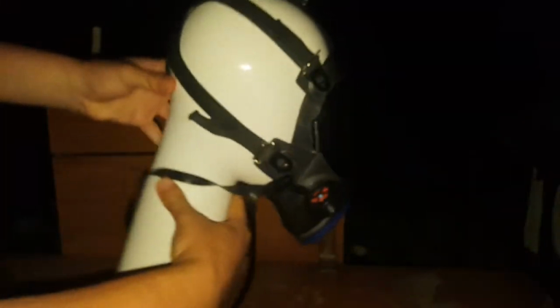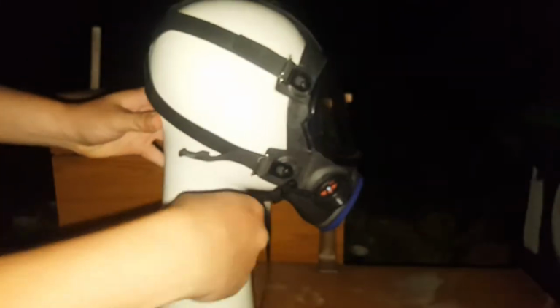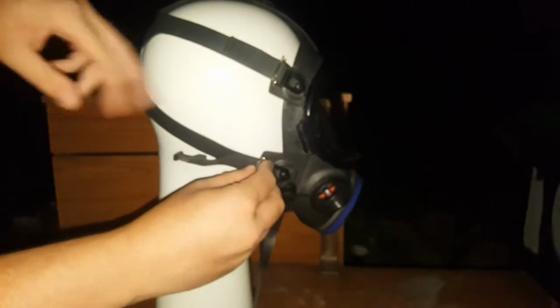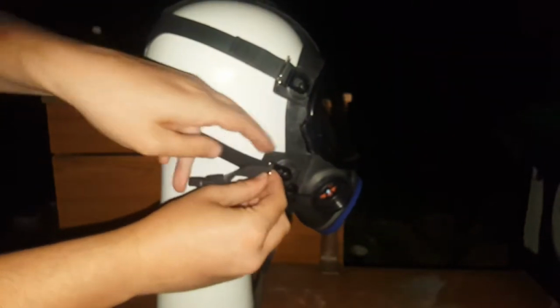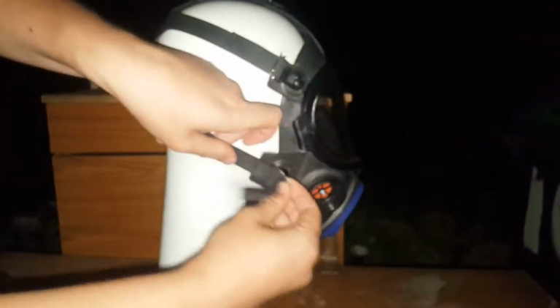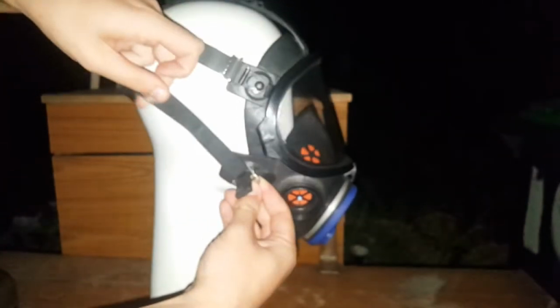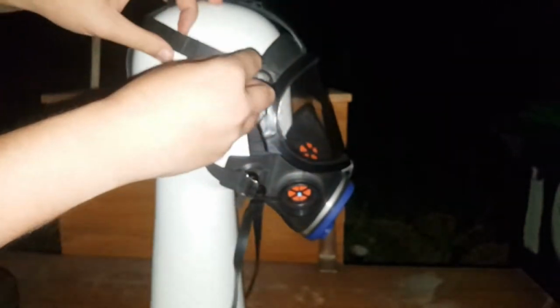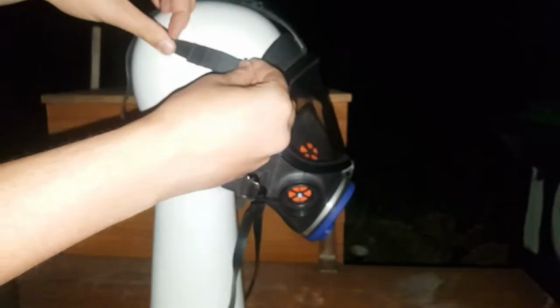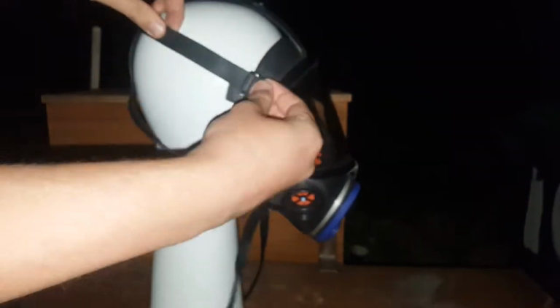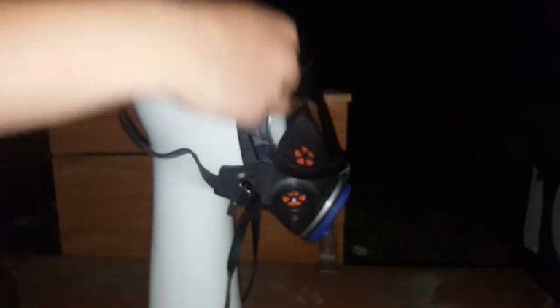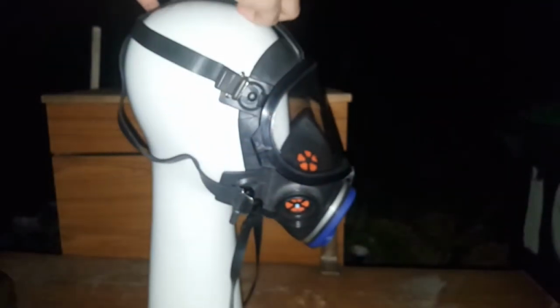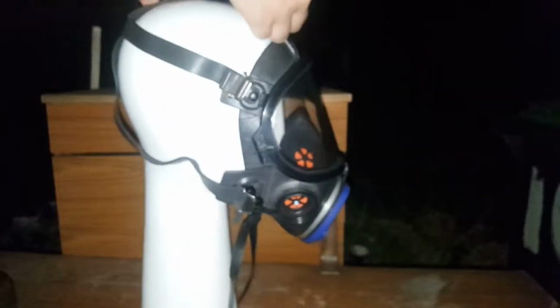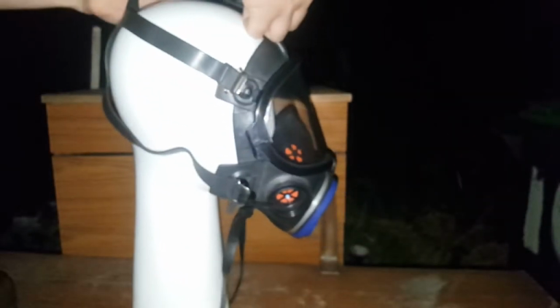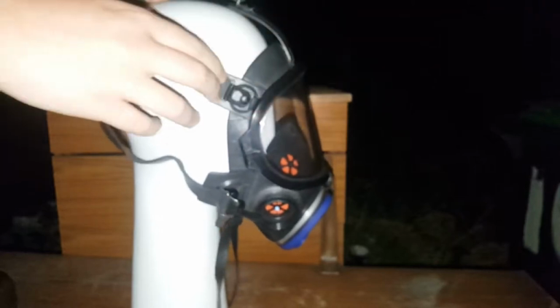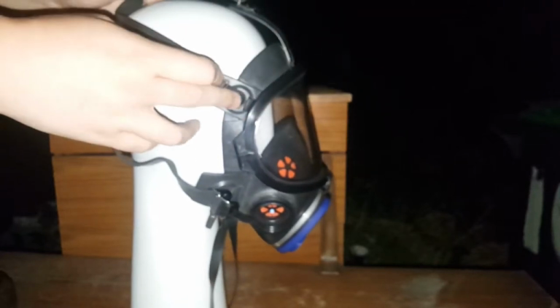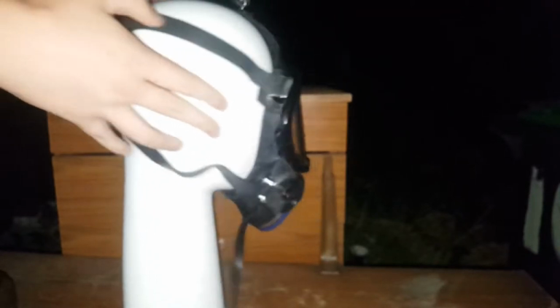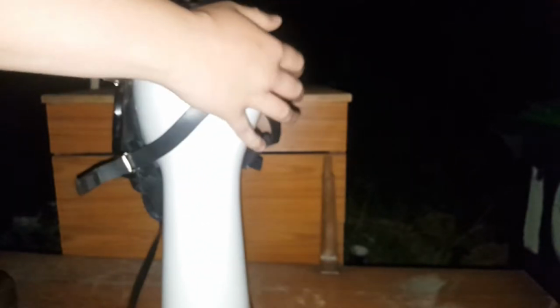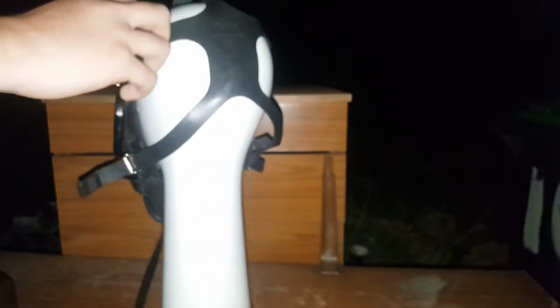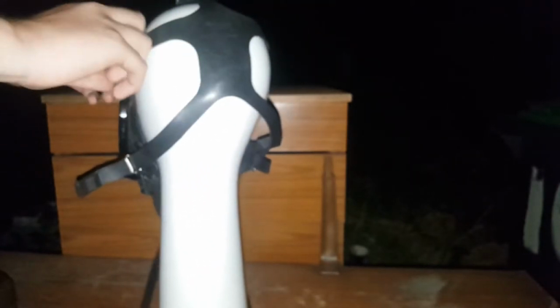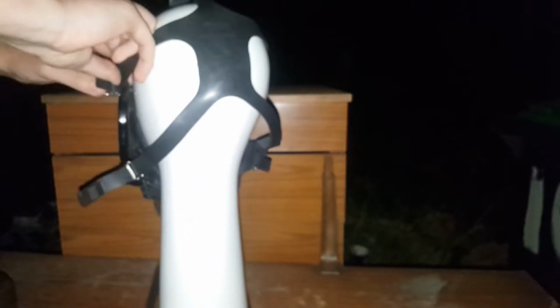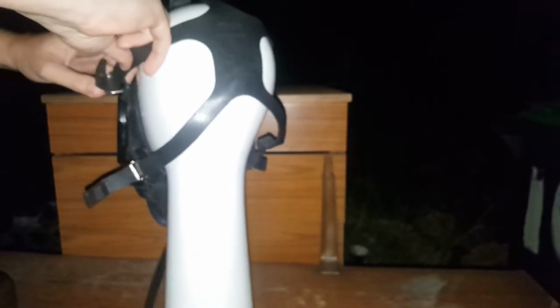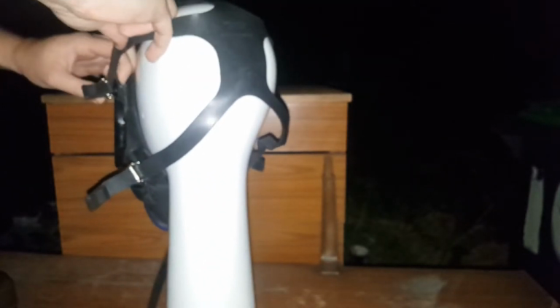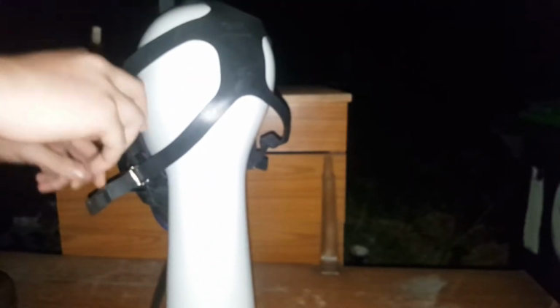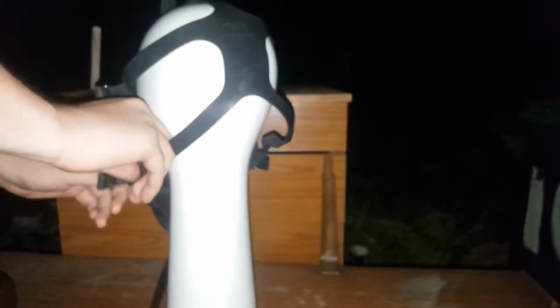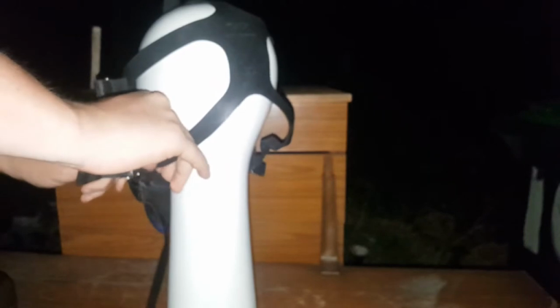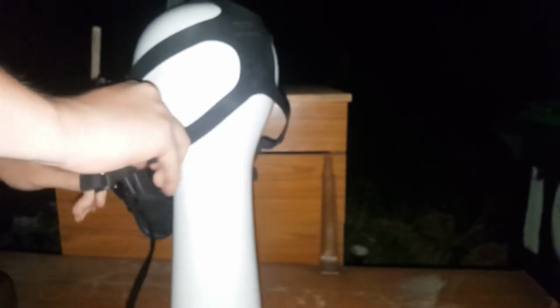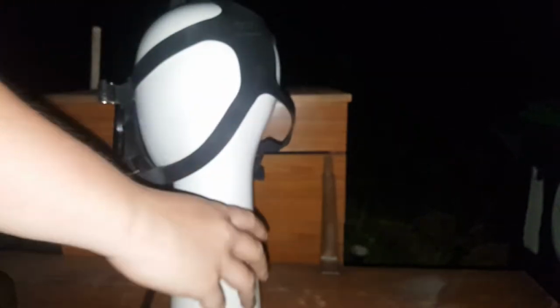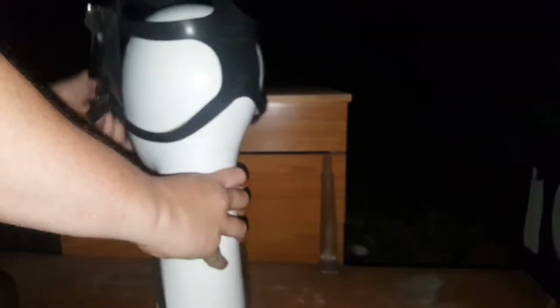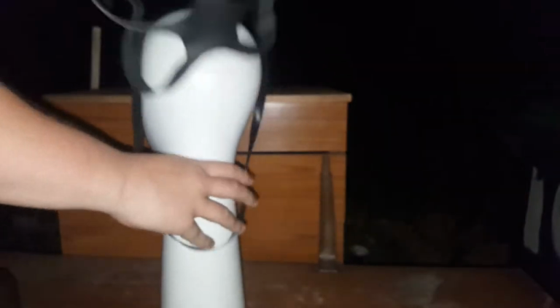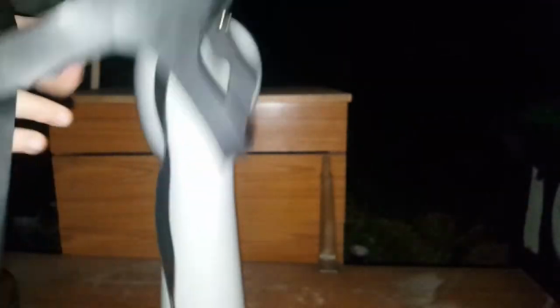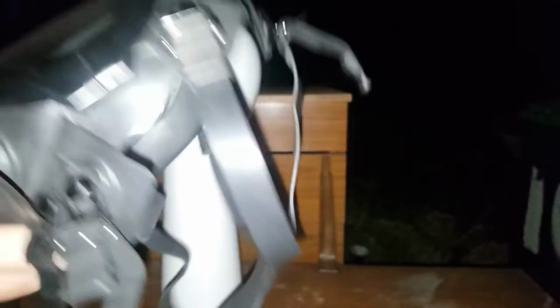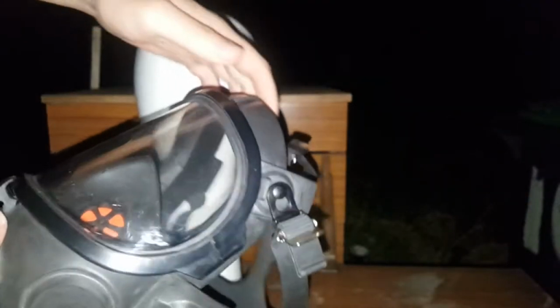Five-point head harness with quick-release, very thick industrial-style straps, which you can actually pop off and replace onto most other masks with a style like that. Most notably, I did it with the Coretta series. Even the neck strap is compatible with the Coretta.